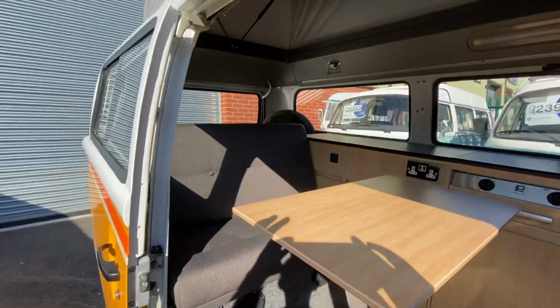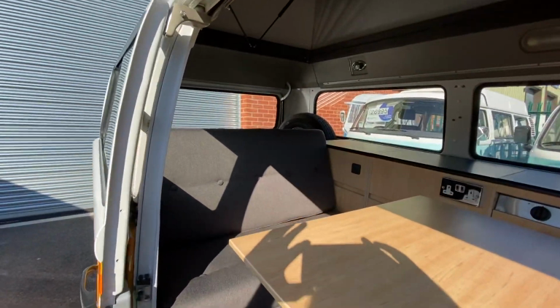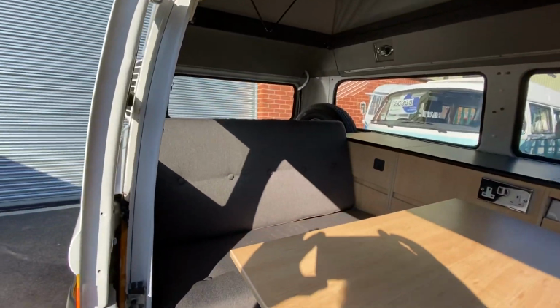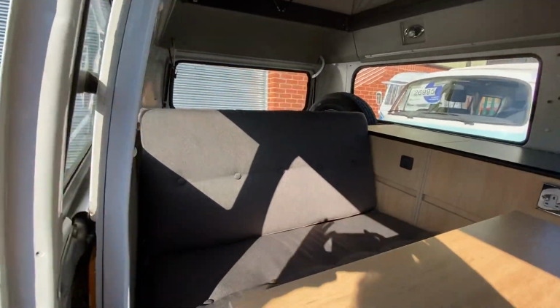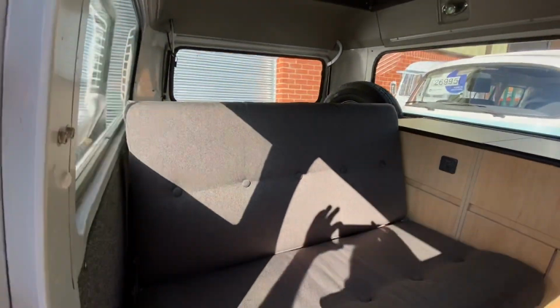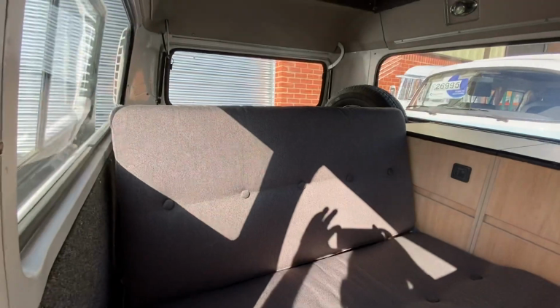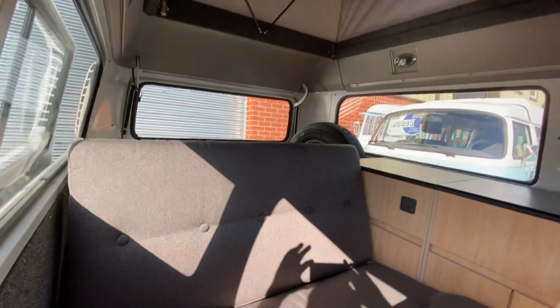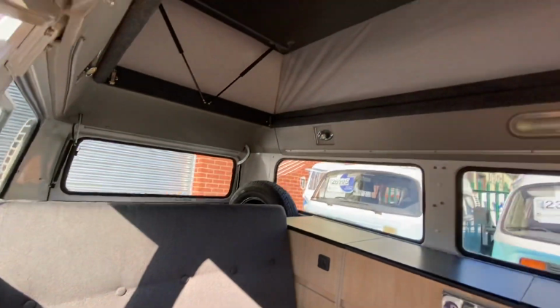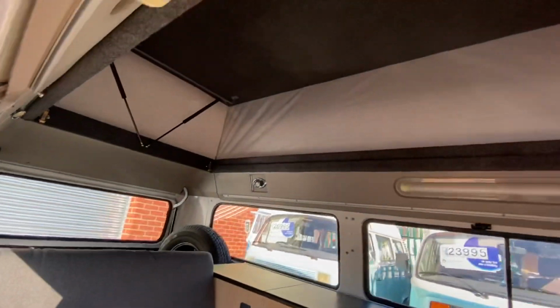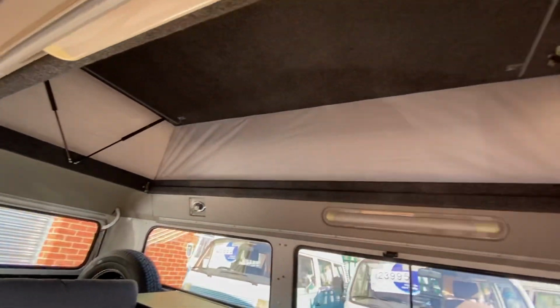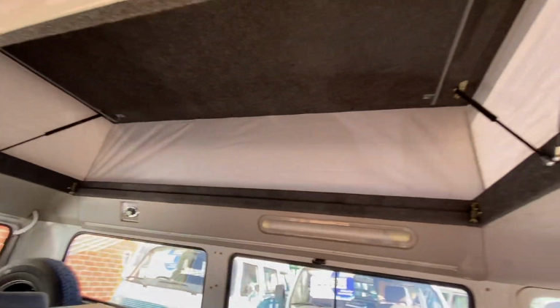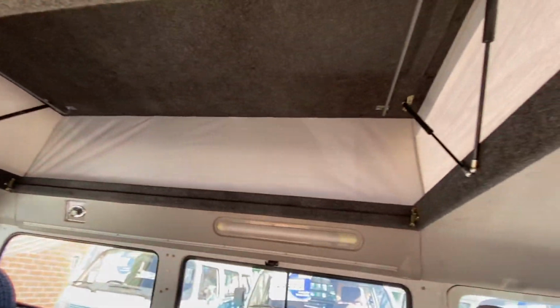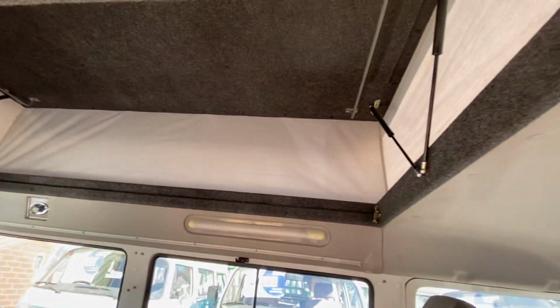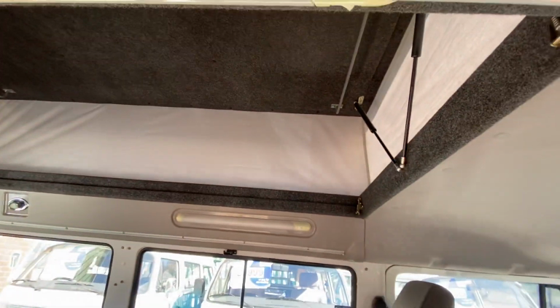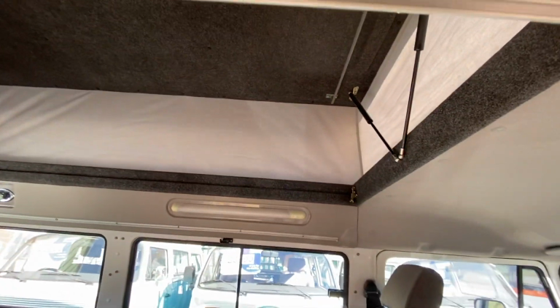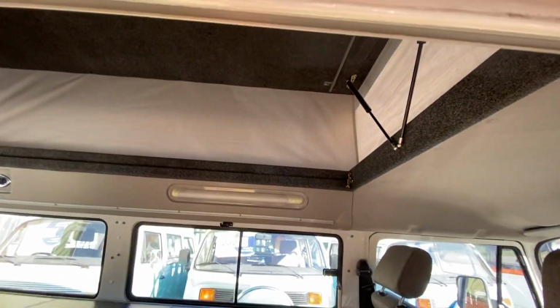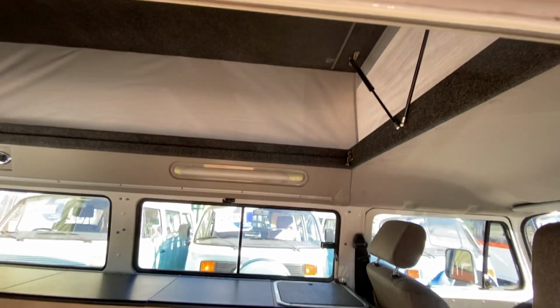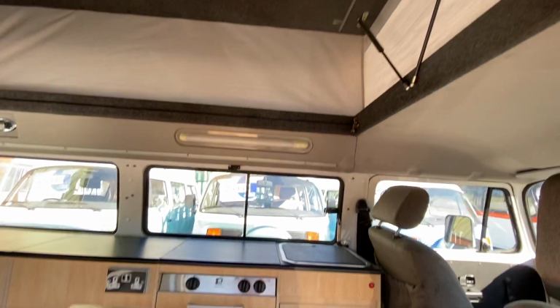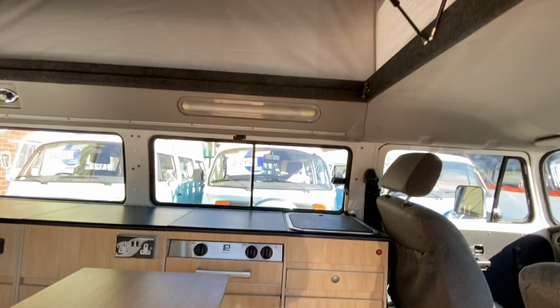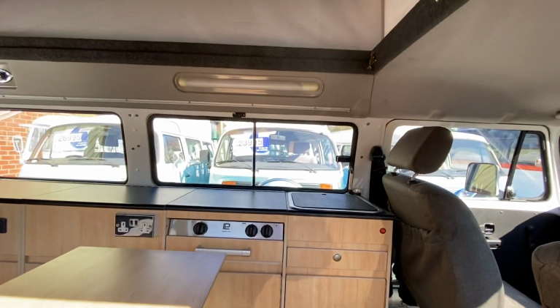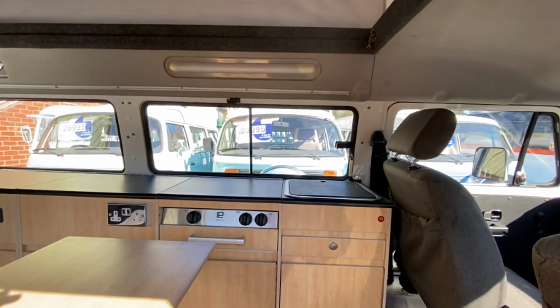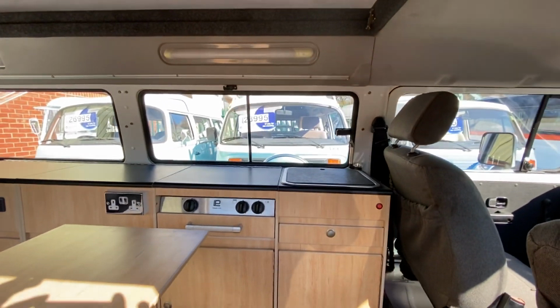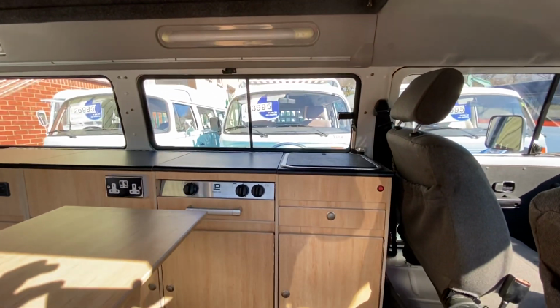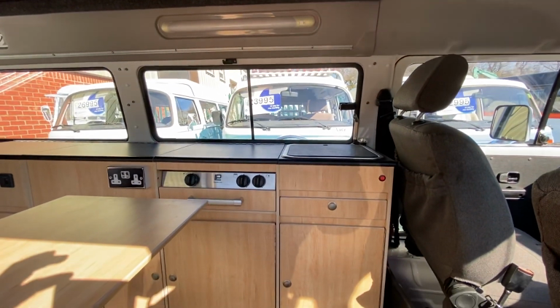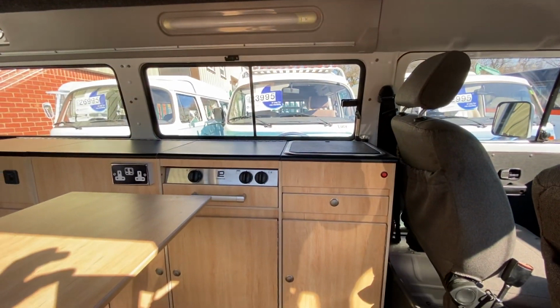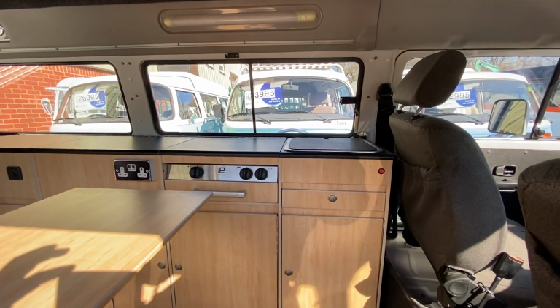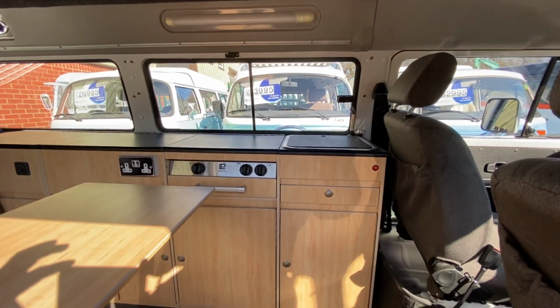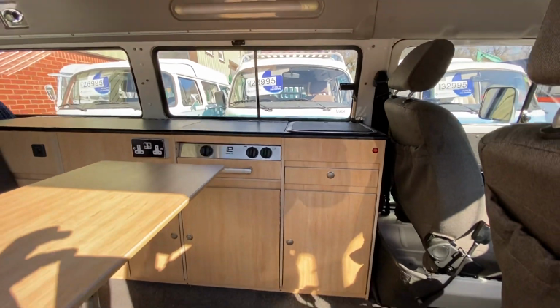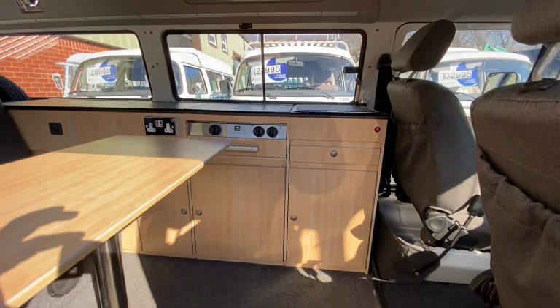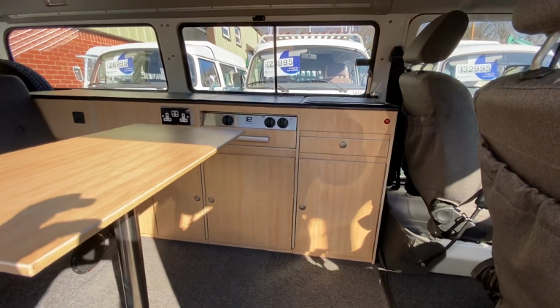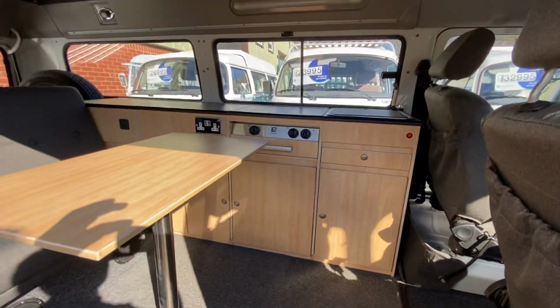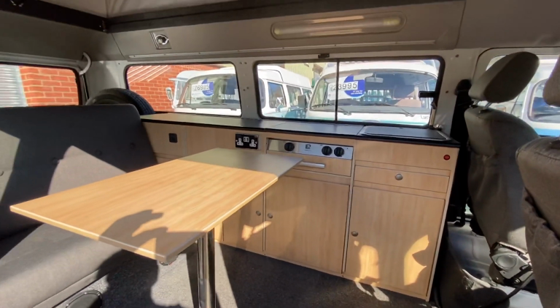We've got brand new grey upholstery as well. We've got the pop top giving you extra height. We can put some bedboards in there if you need them. We have a sink, a twin hob grill, and a cool box fridge.